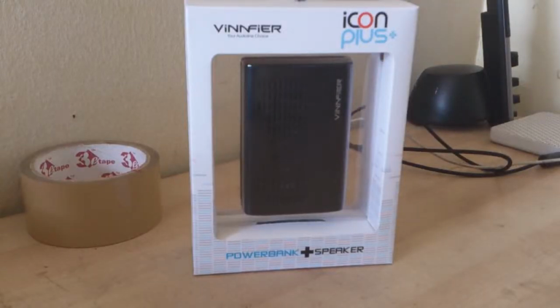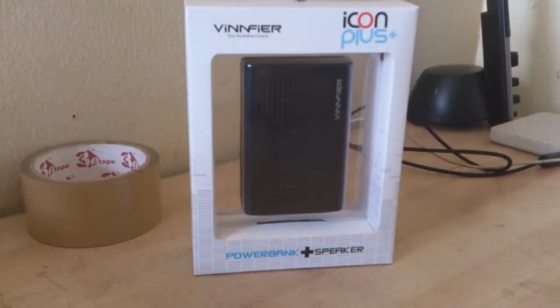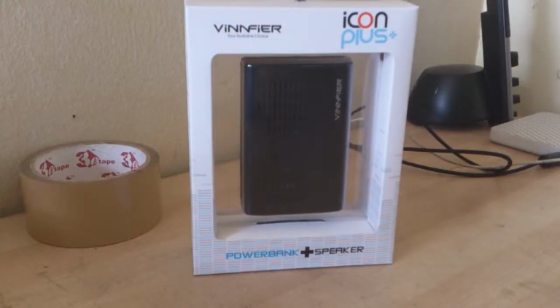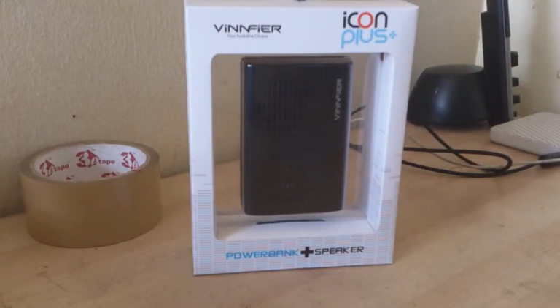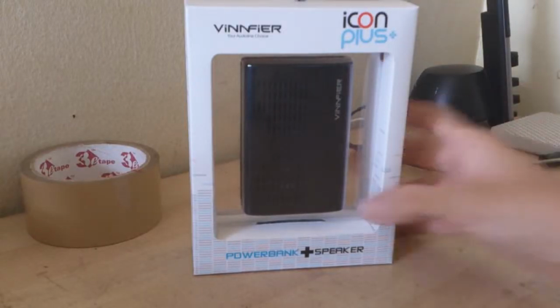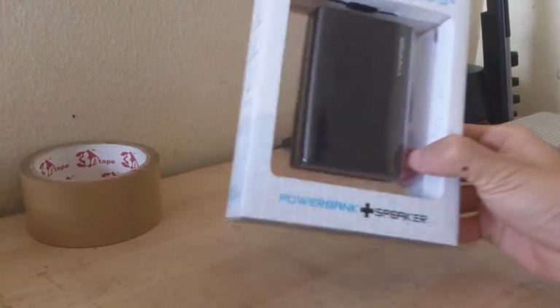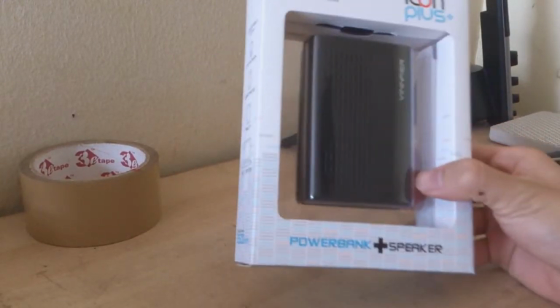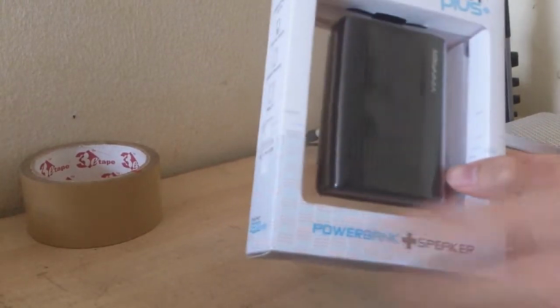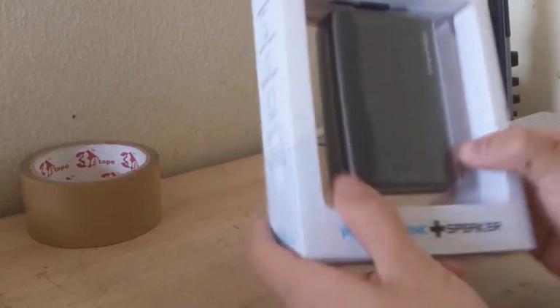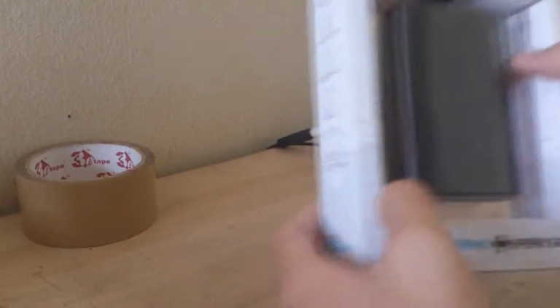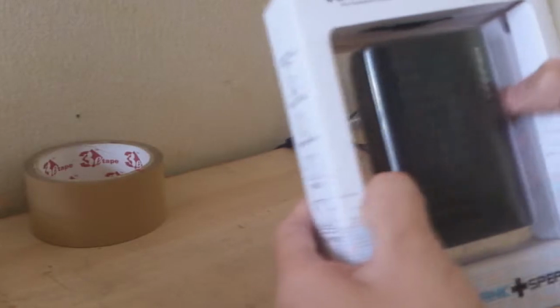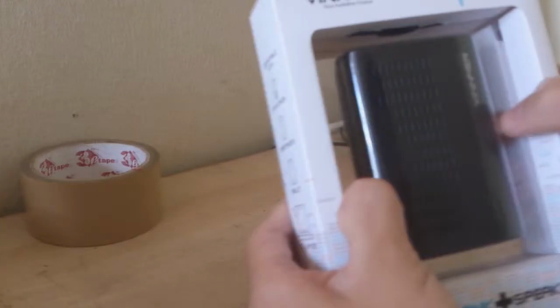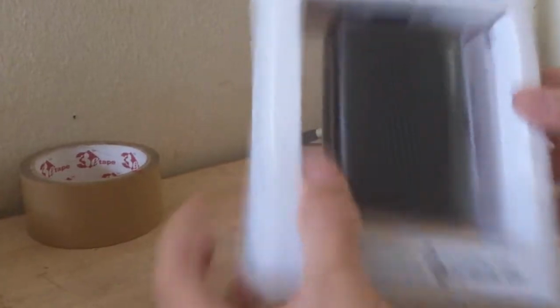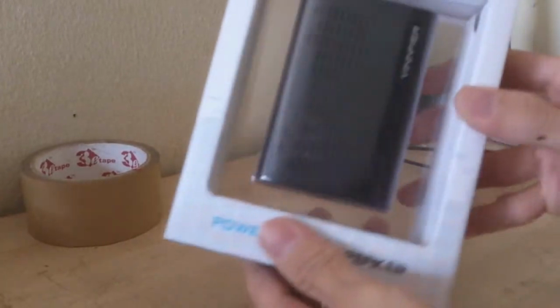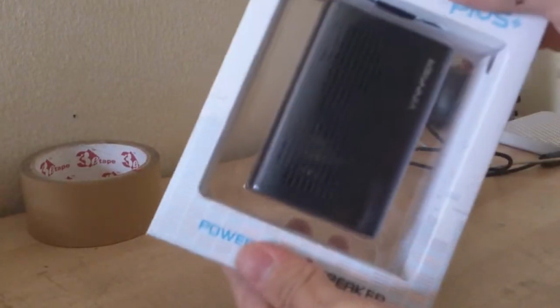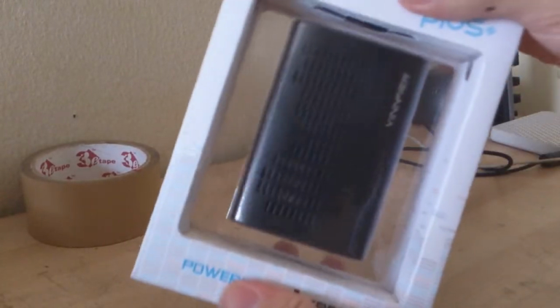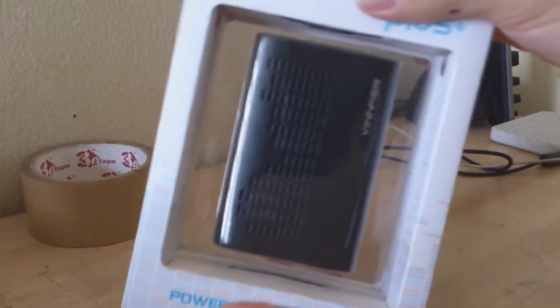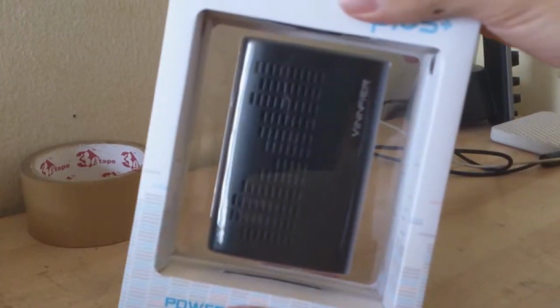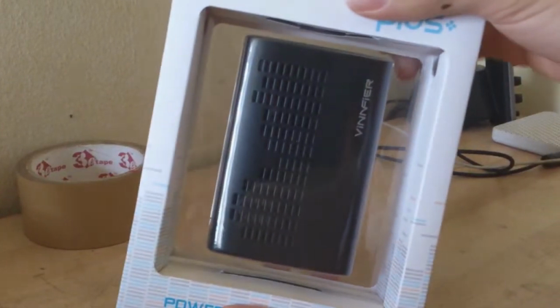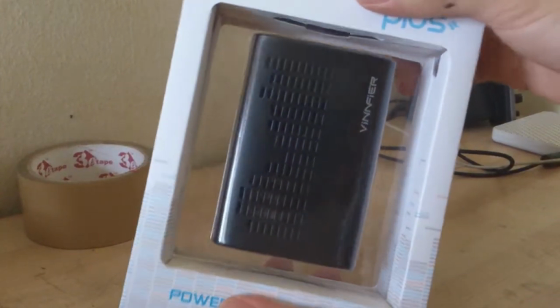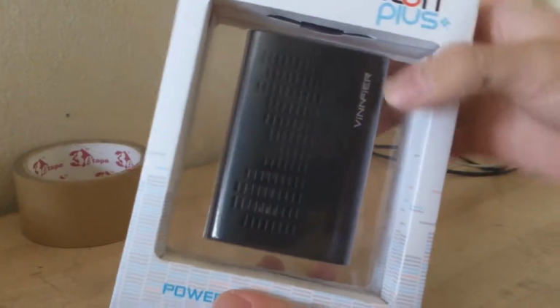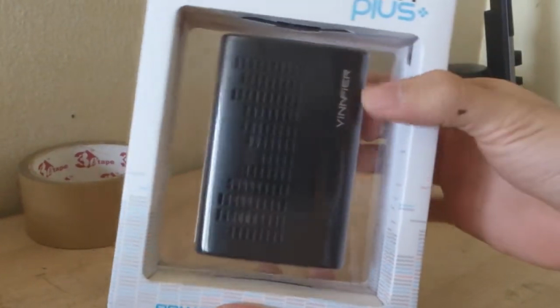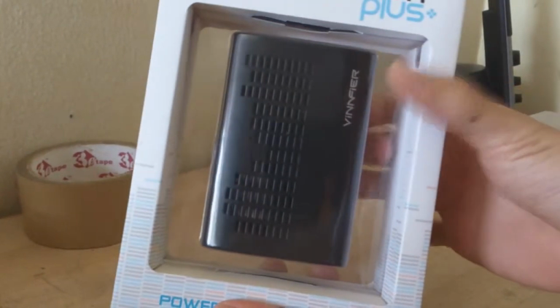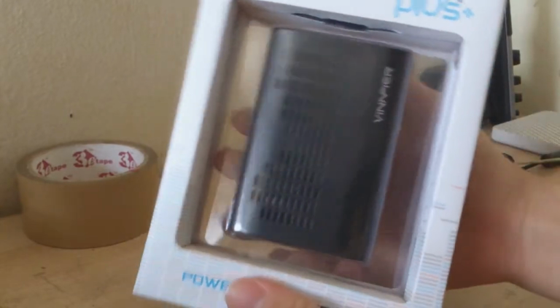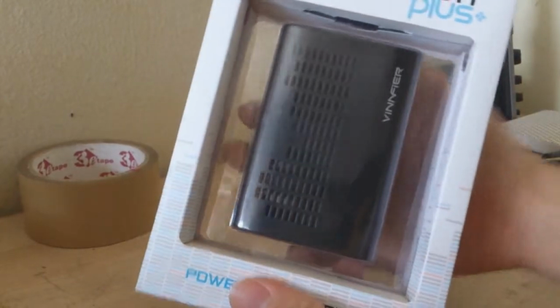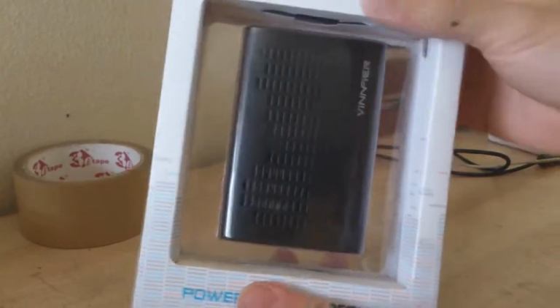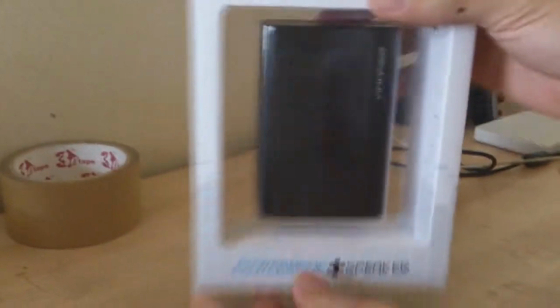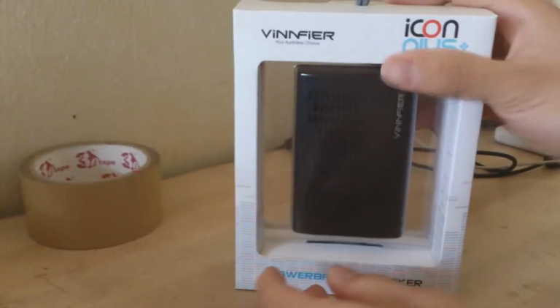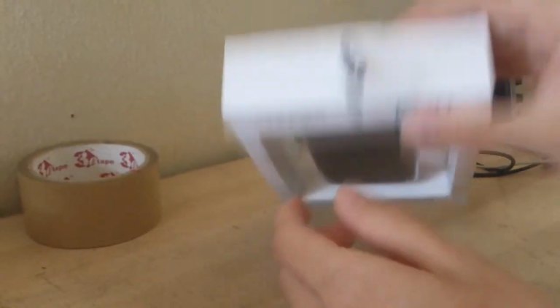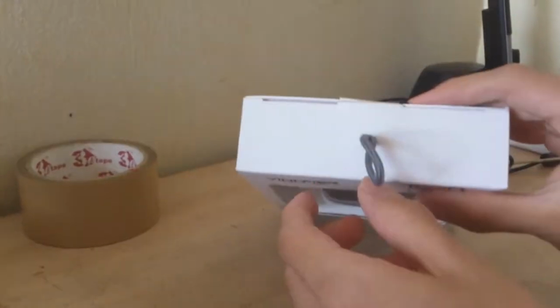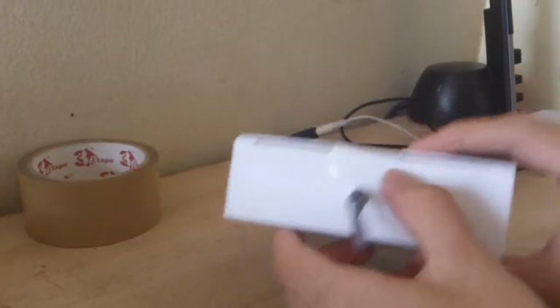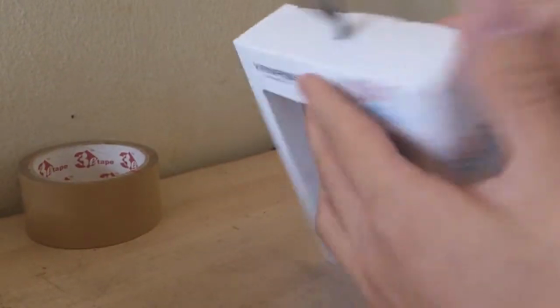Let's start unboxing it. First, I like the design of the box — it makes the speaker look like it's actually floating in the middle, but there are all these plastic covers. Okay, let's start from the top.